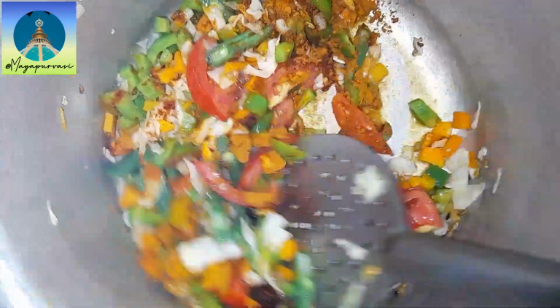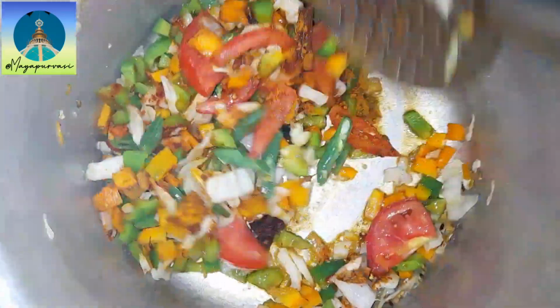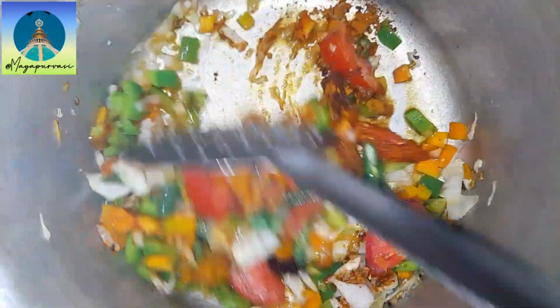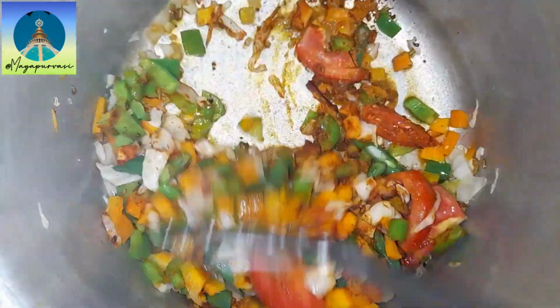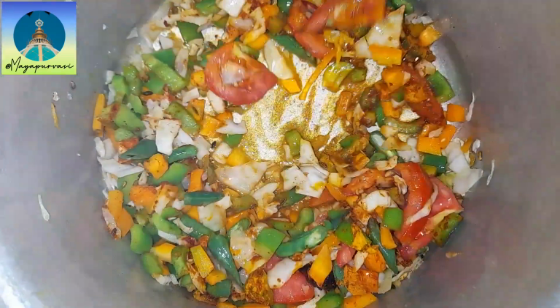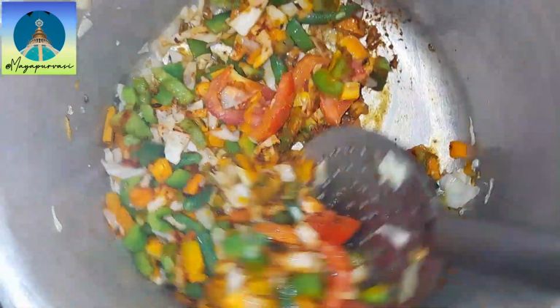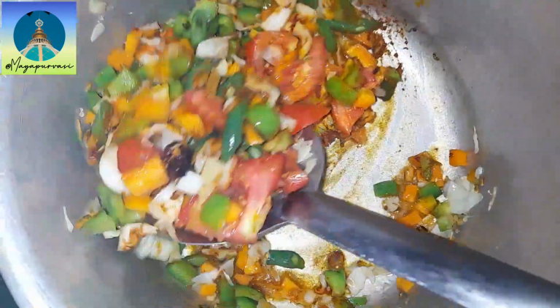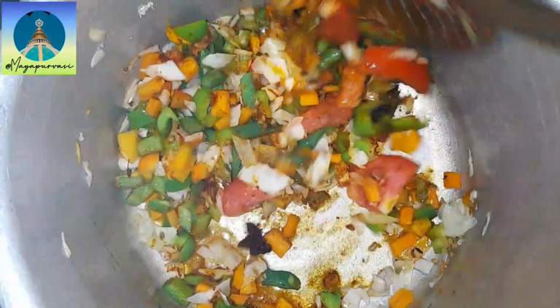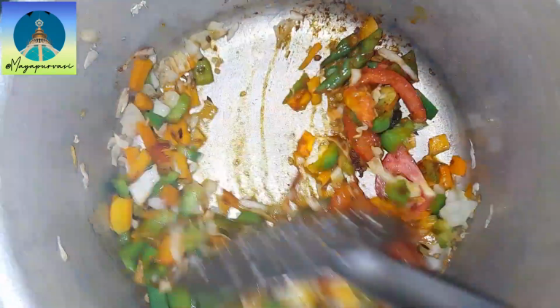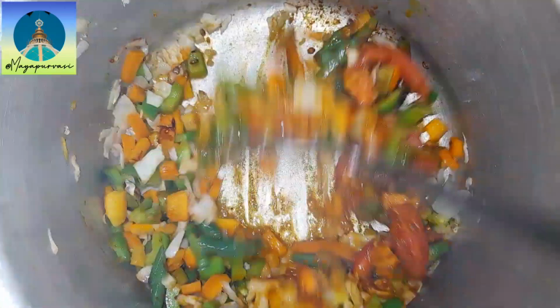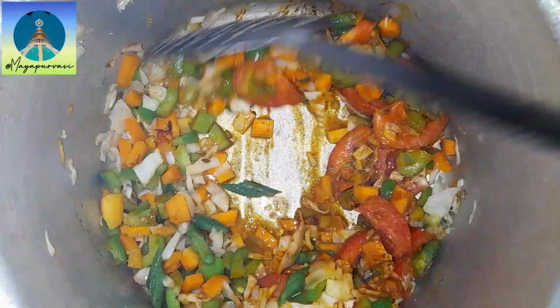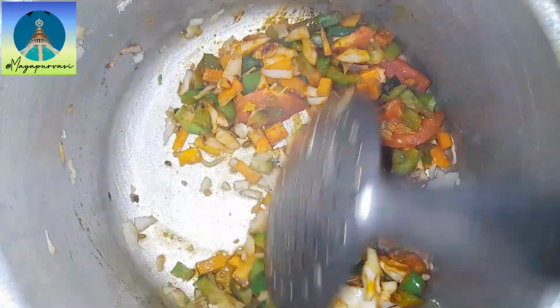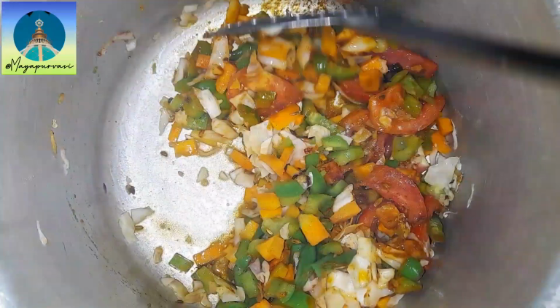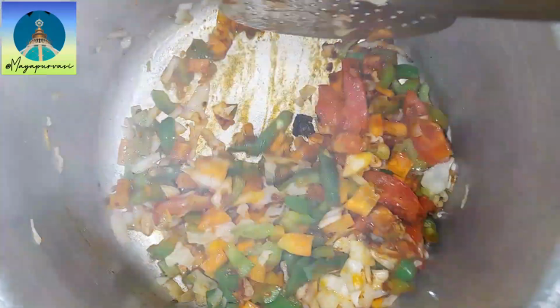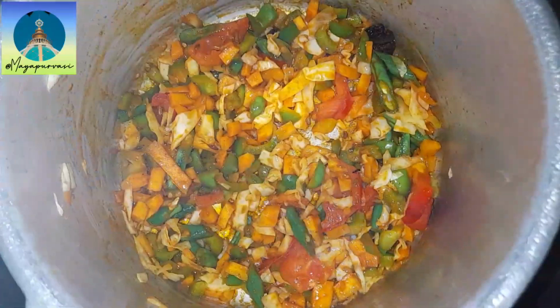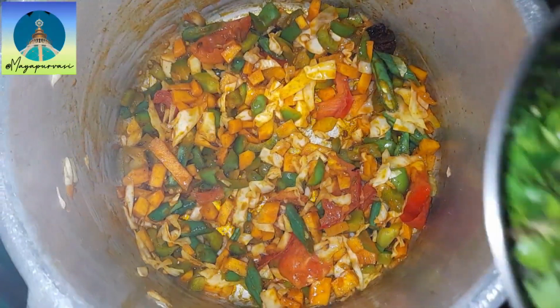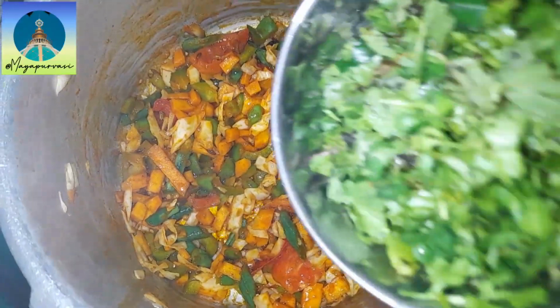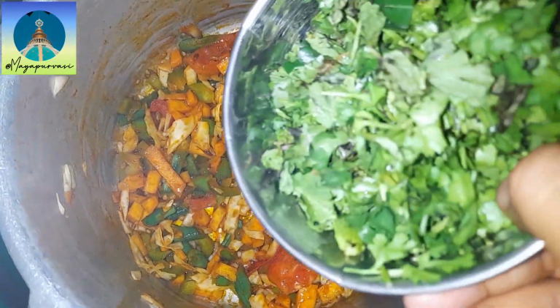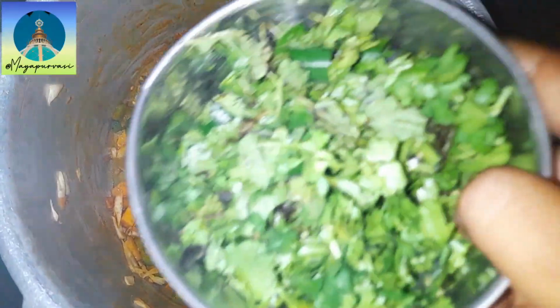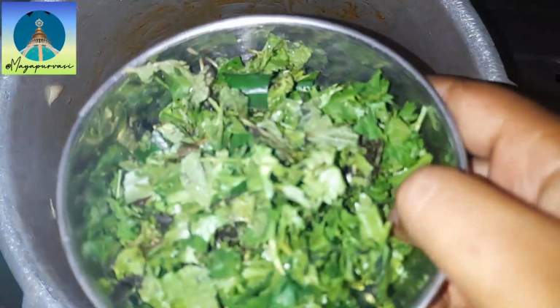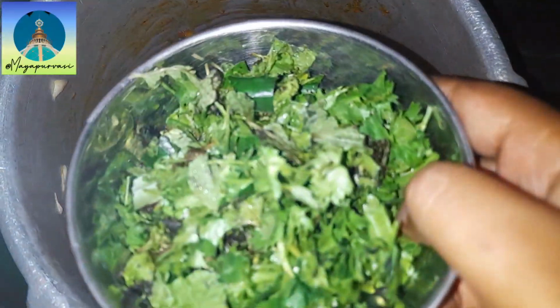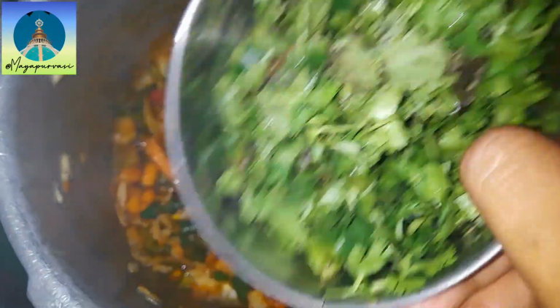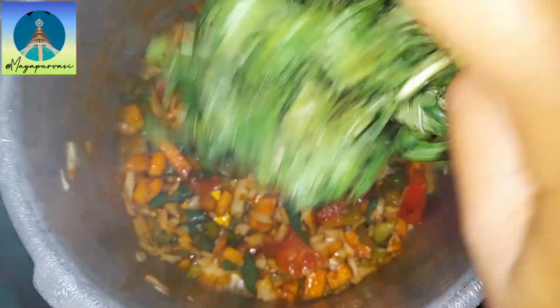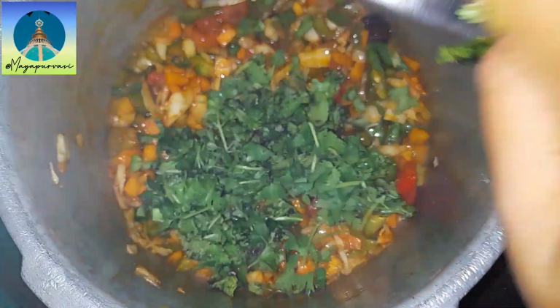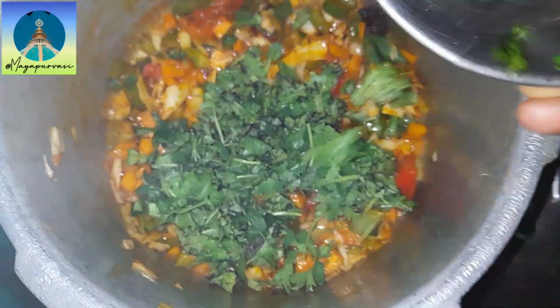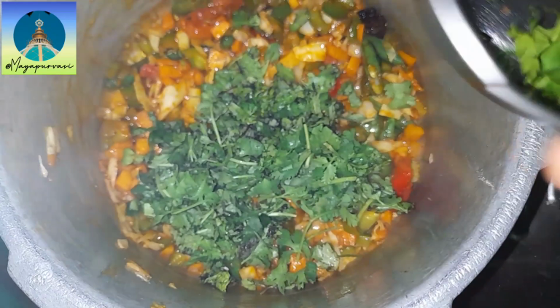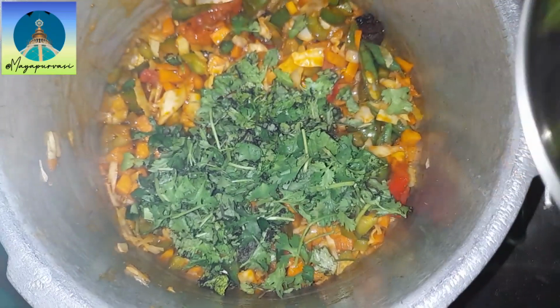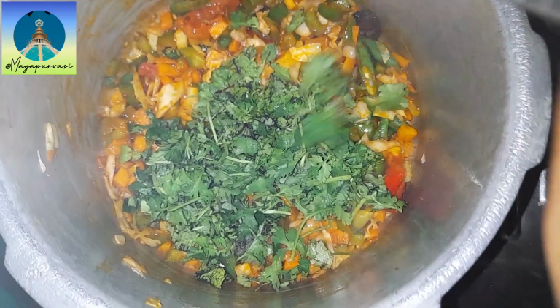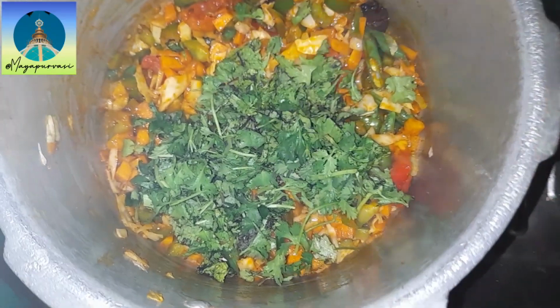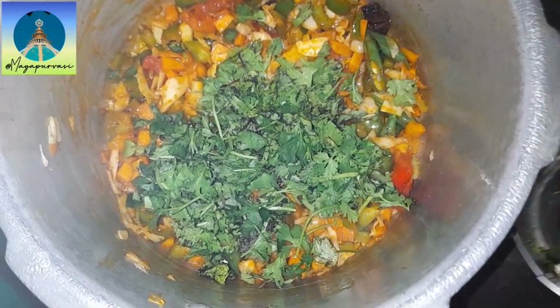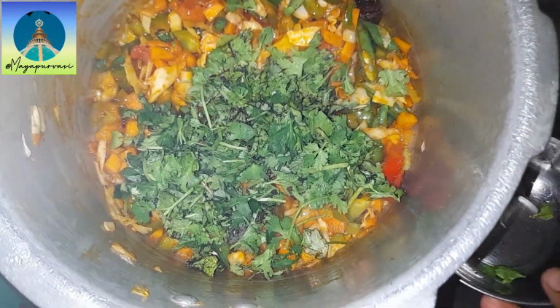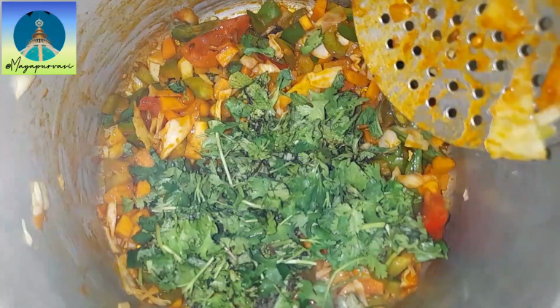I will give you the multi-purpose sambar powder's link in the description box — go check it out. Add a bowl full of chopped mint and coriander leaves.